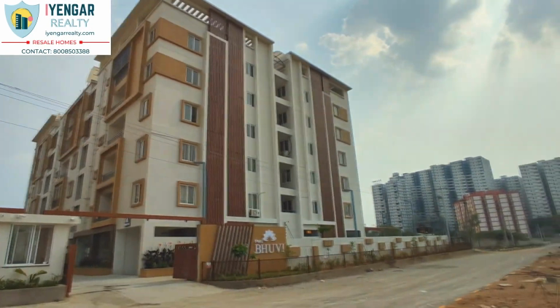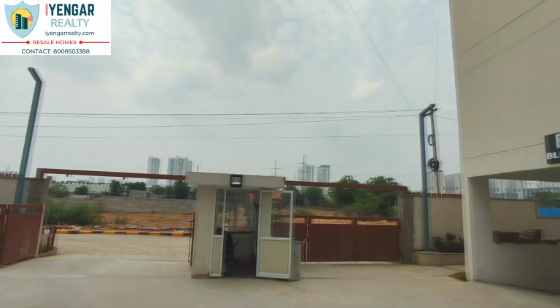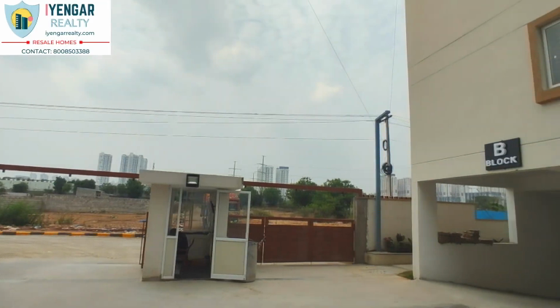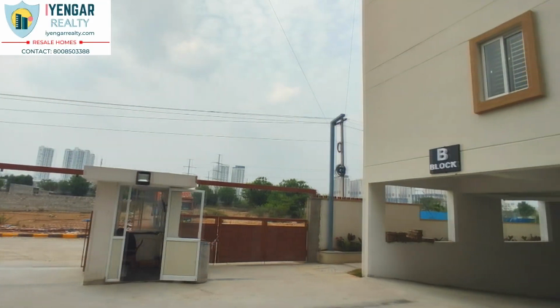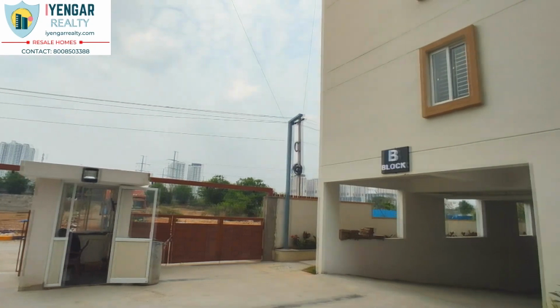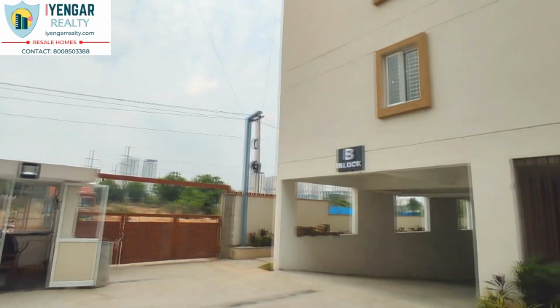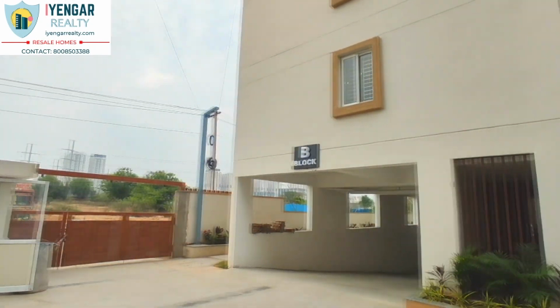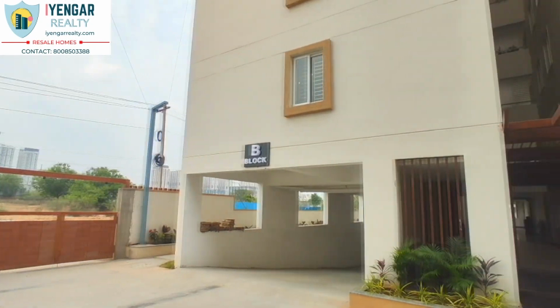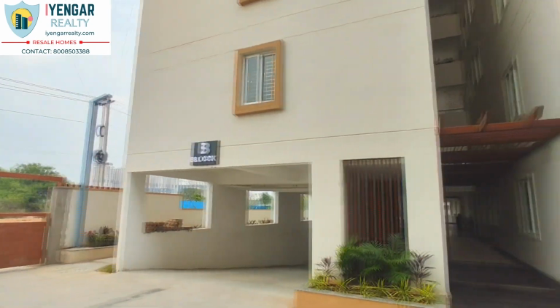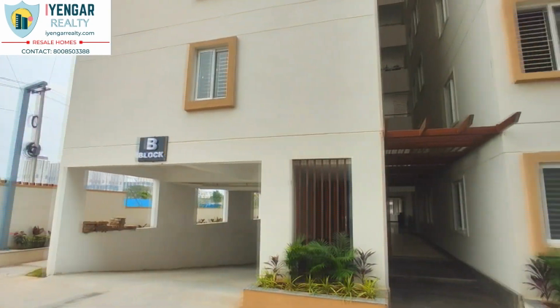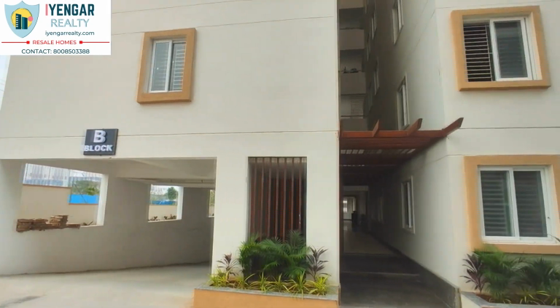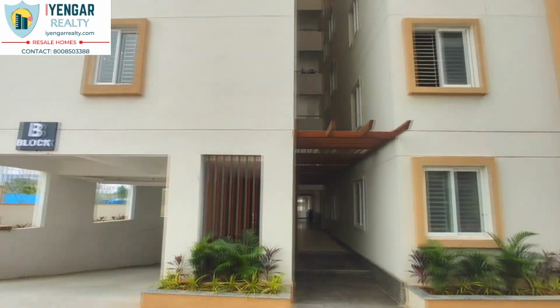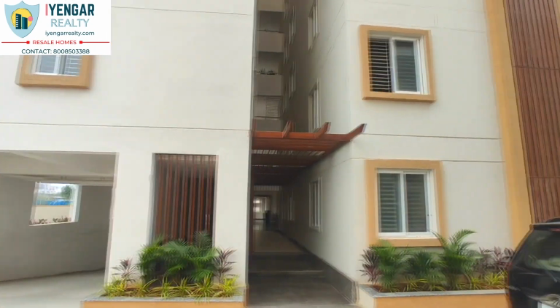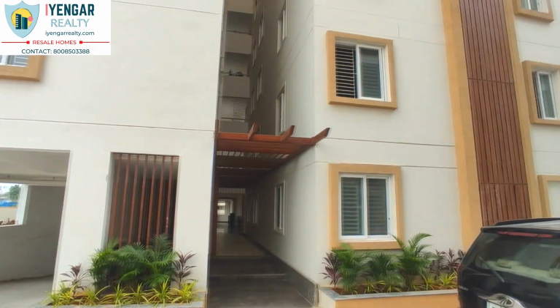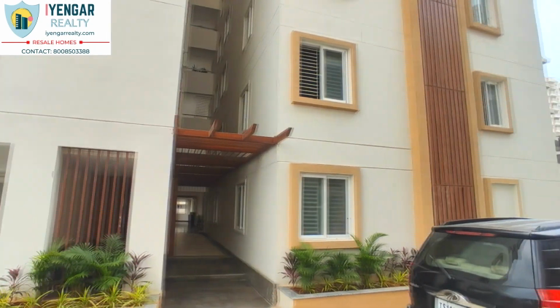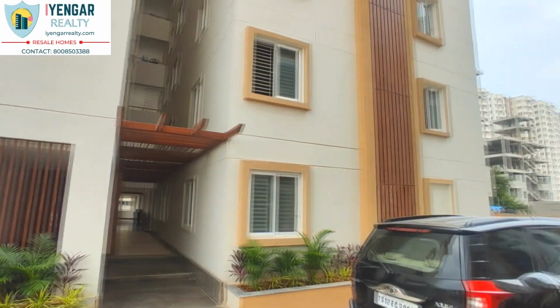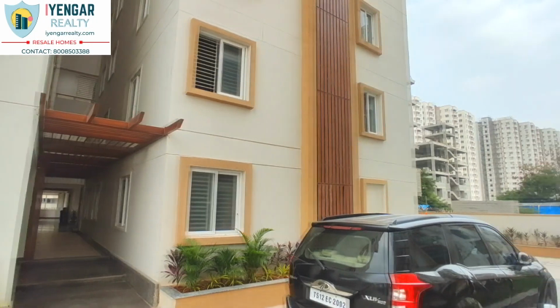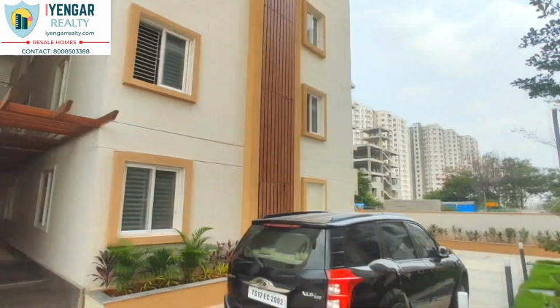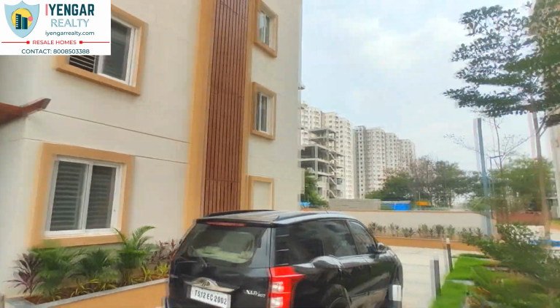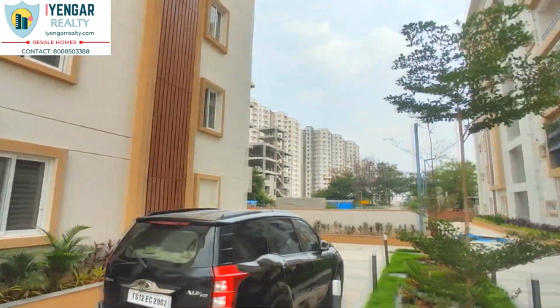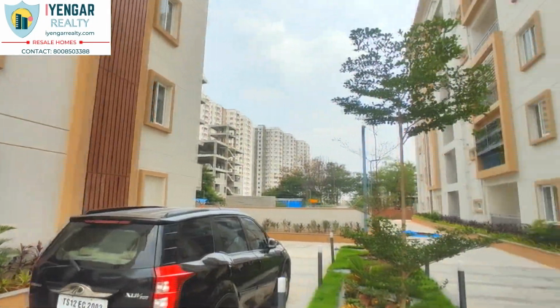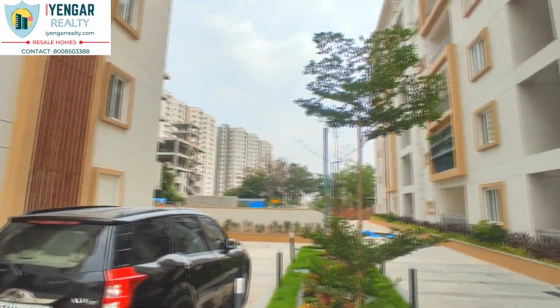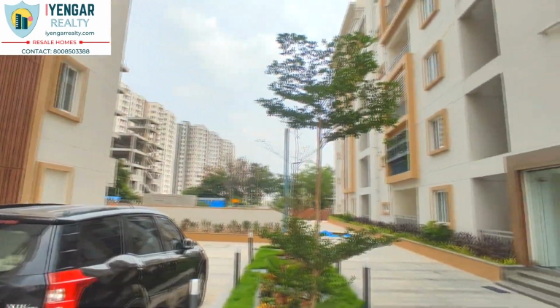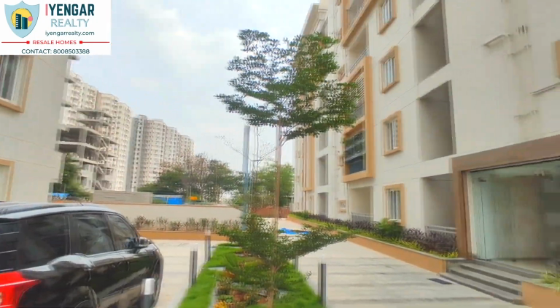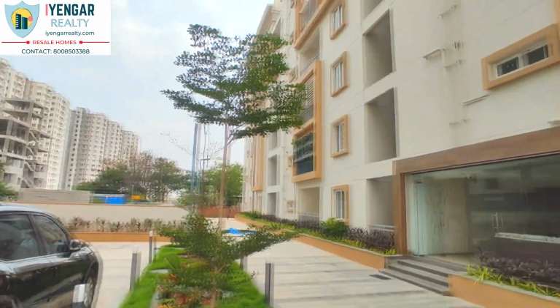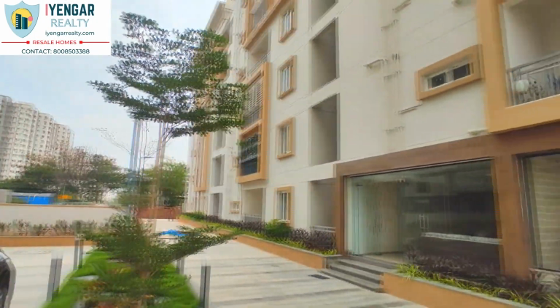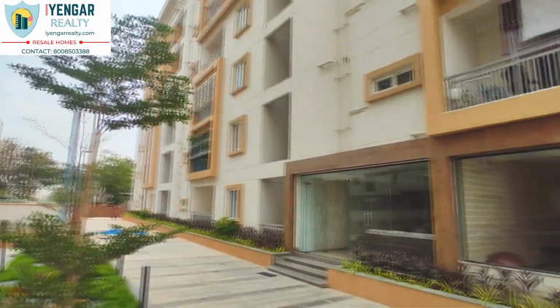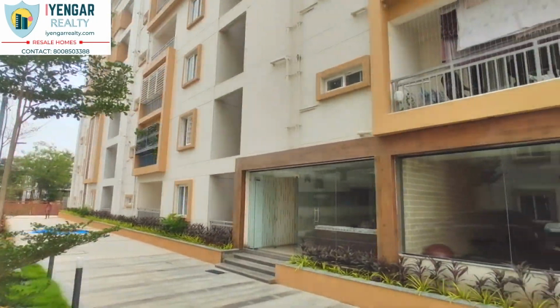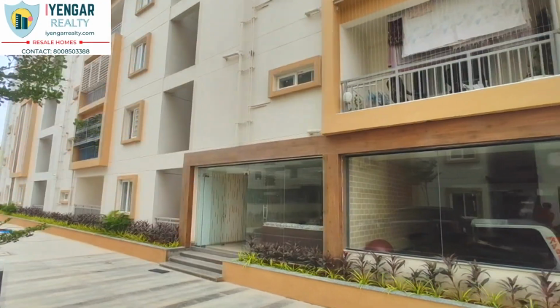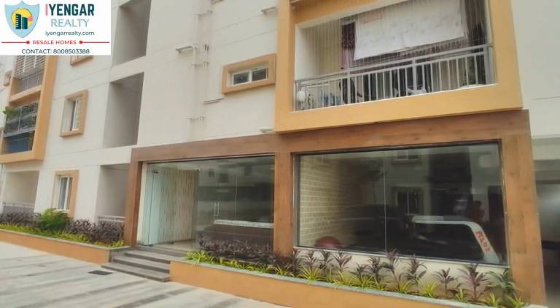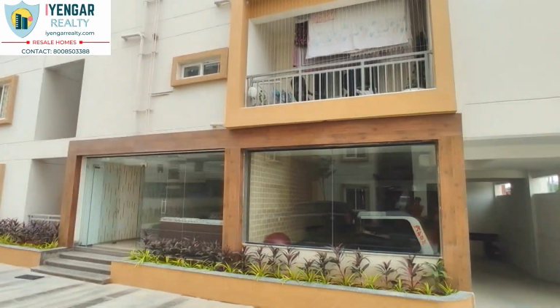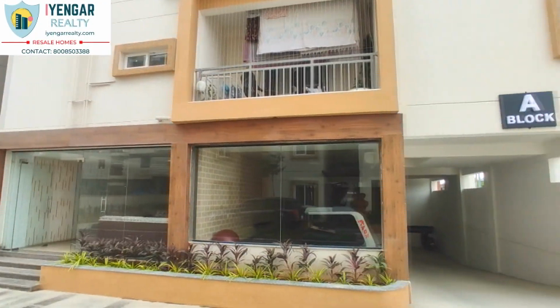This is a premium 3 BHK residential project that is in close proximity to international schools, colleges, universities, recreation and entertainment zones, commercial and healthcare facilities, and easily accessible to the IT hub and financial district.